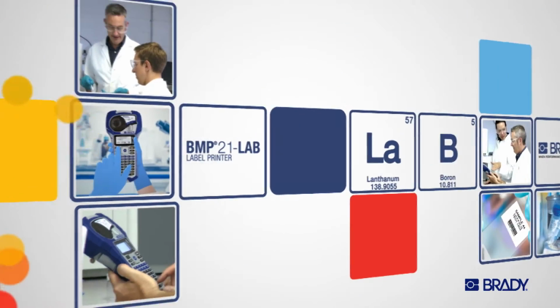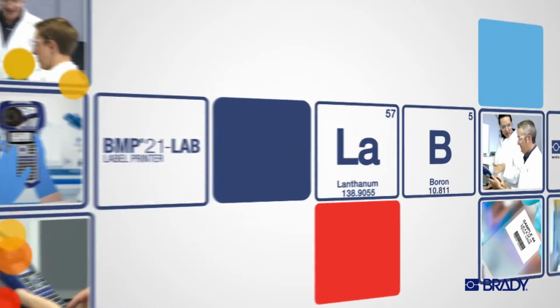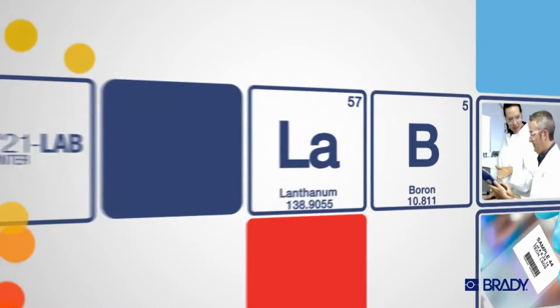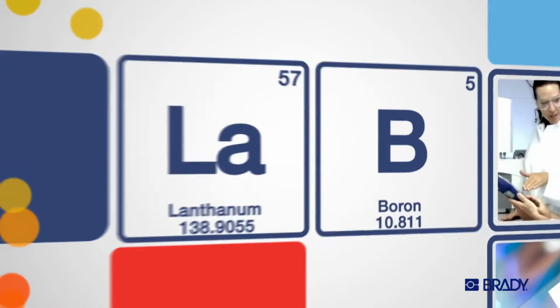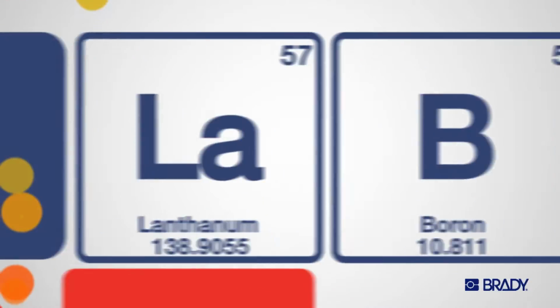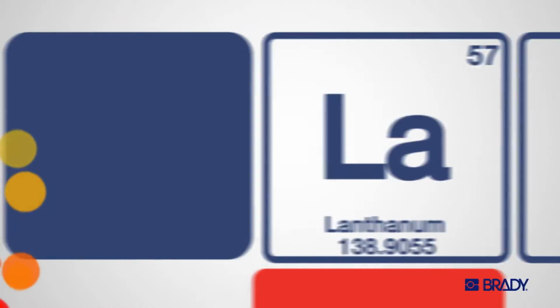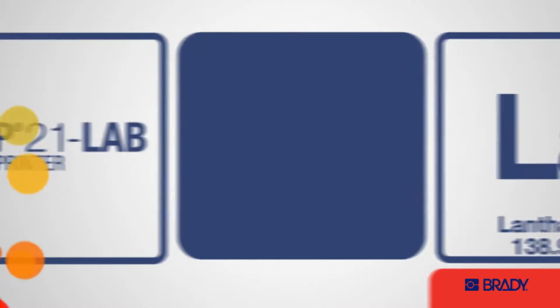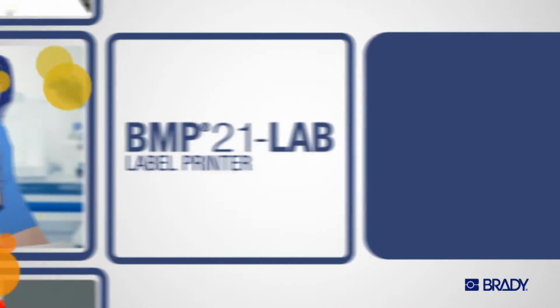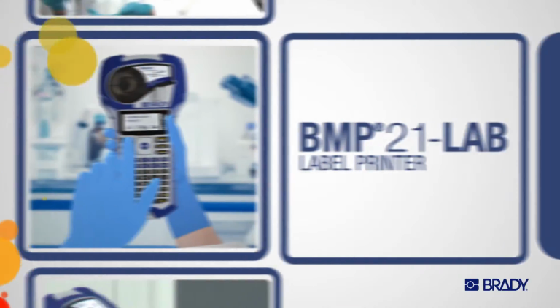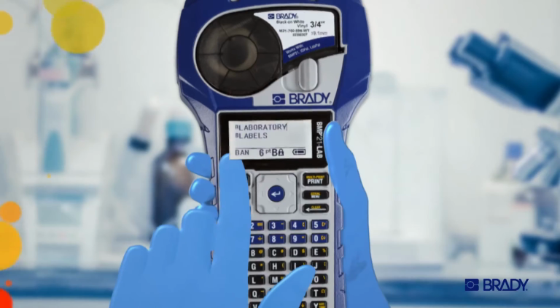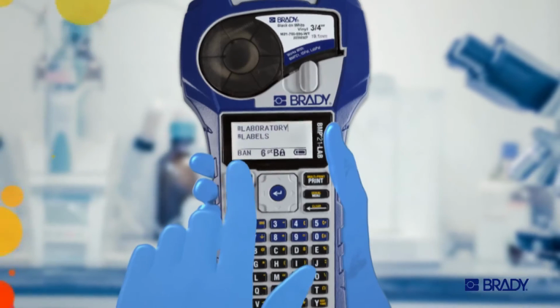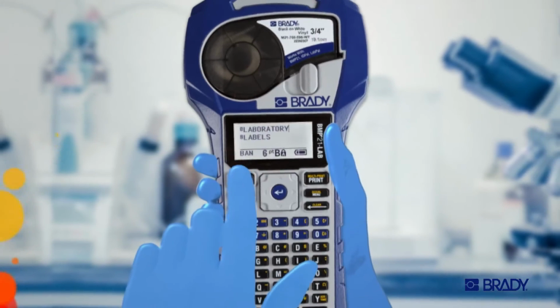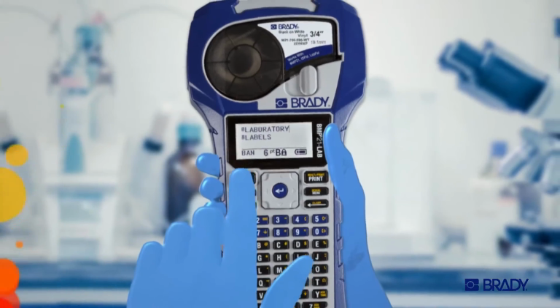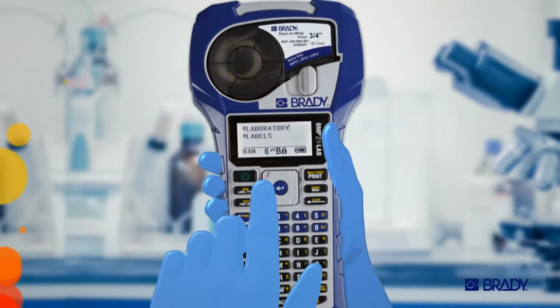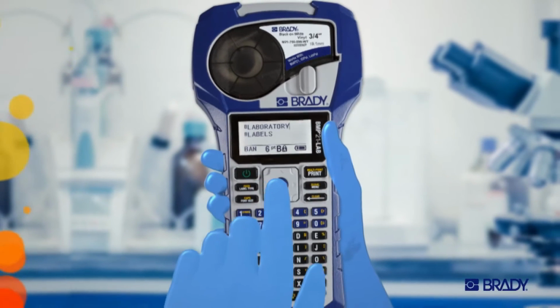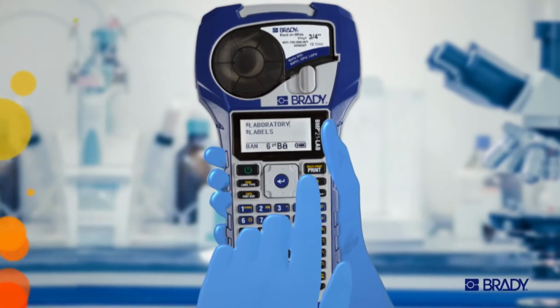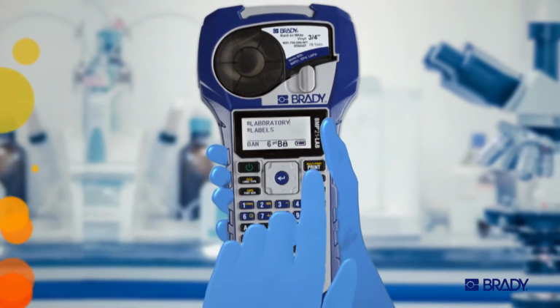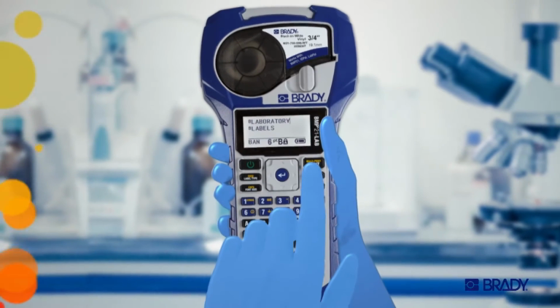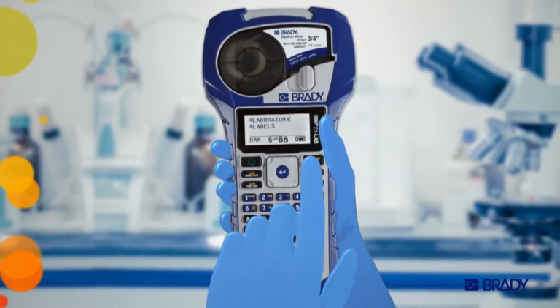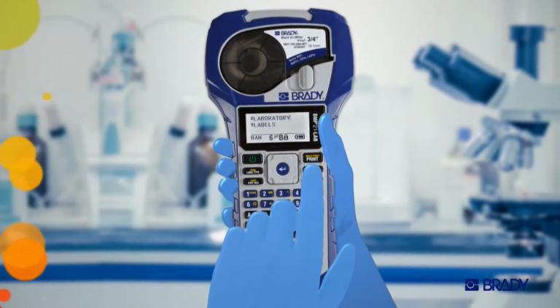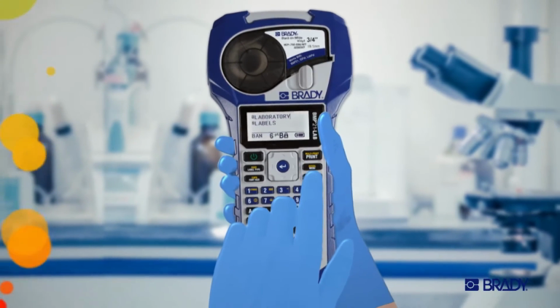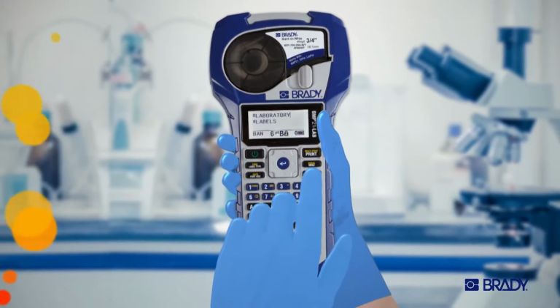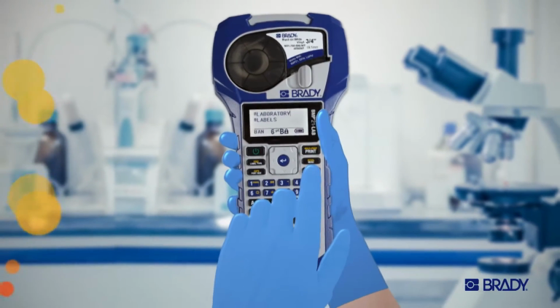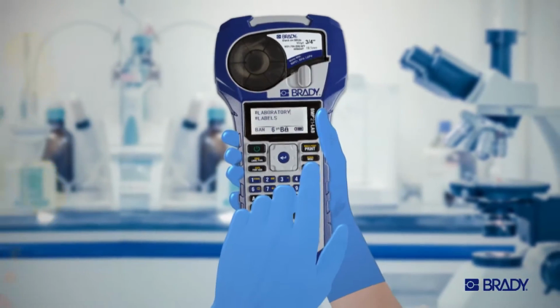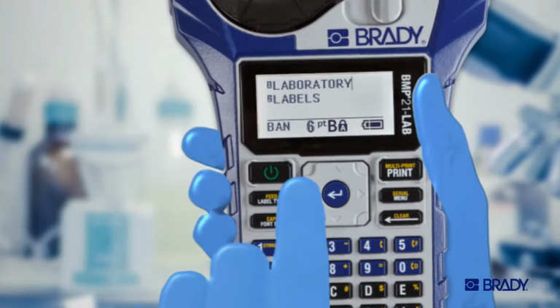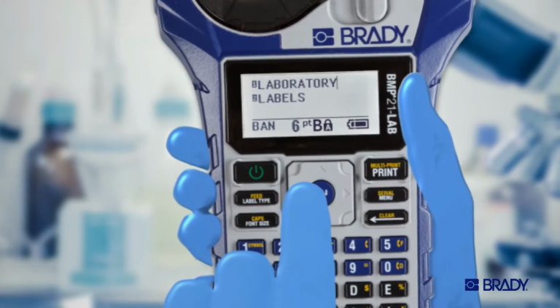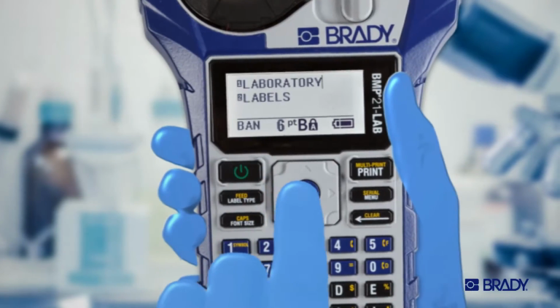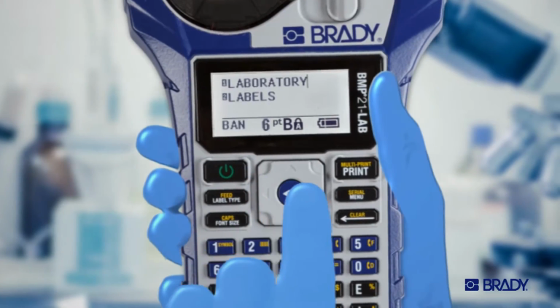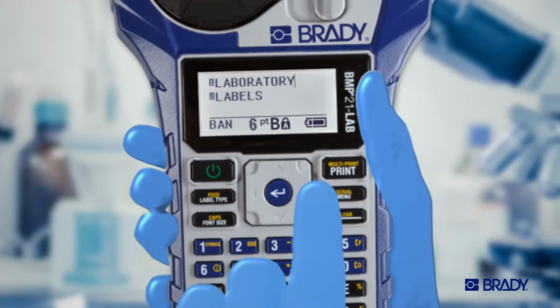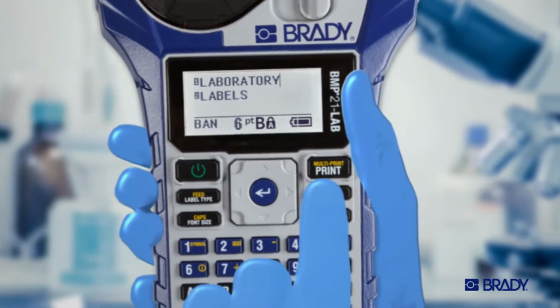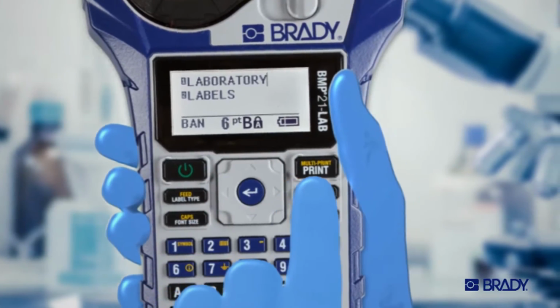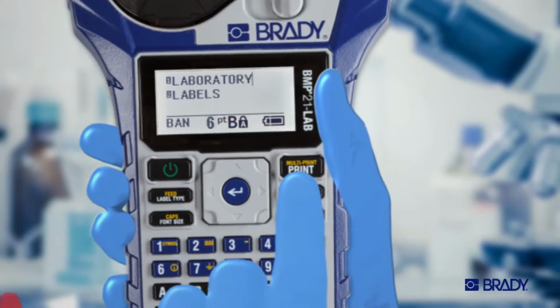Meet the BMP21 Lab Label Printer. It's powerful, affordable, and can work wonders saving you time and ensuring your data is accurate.